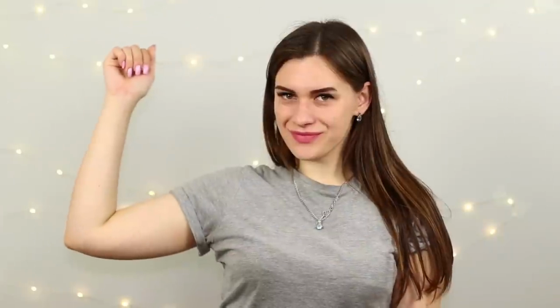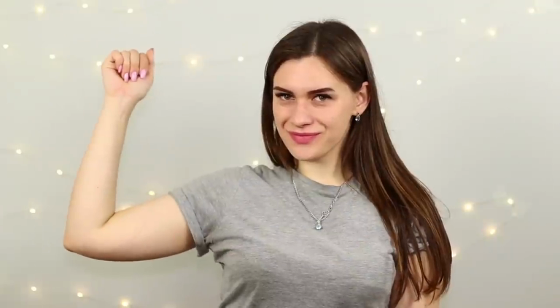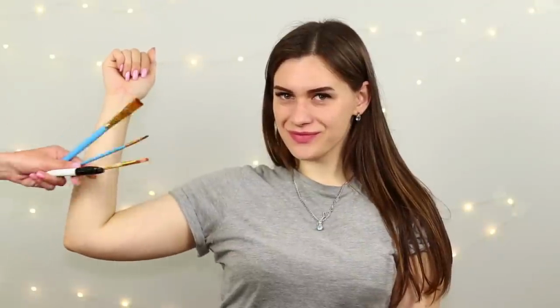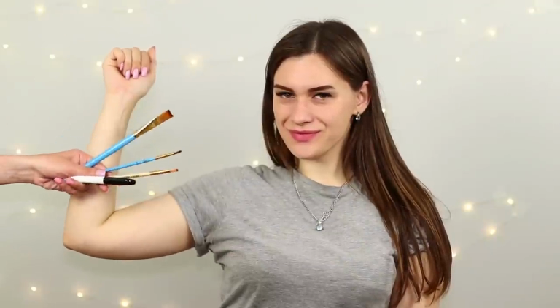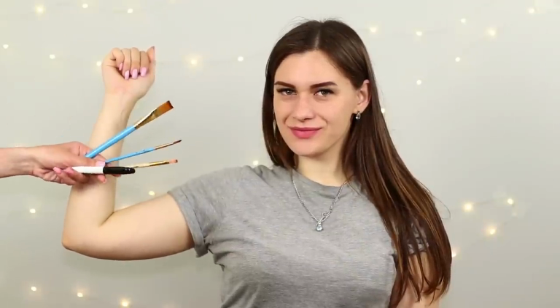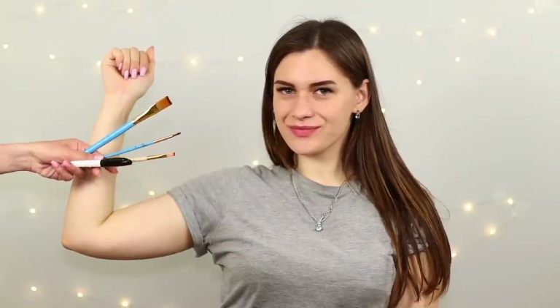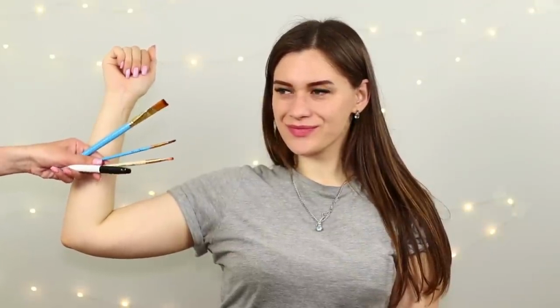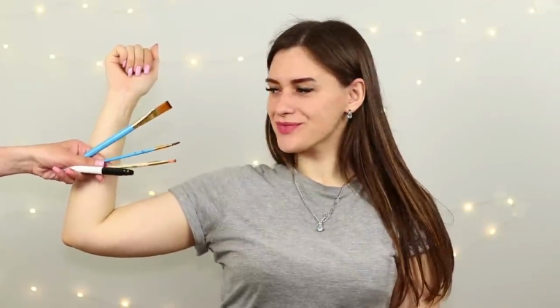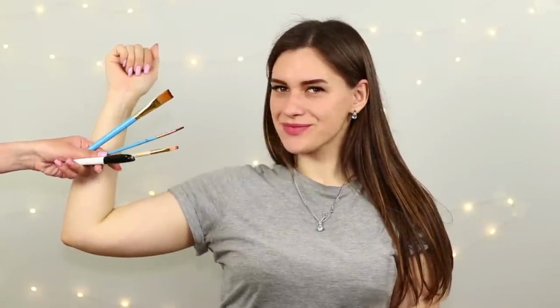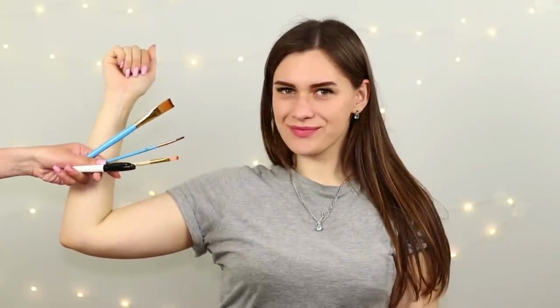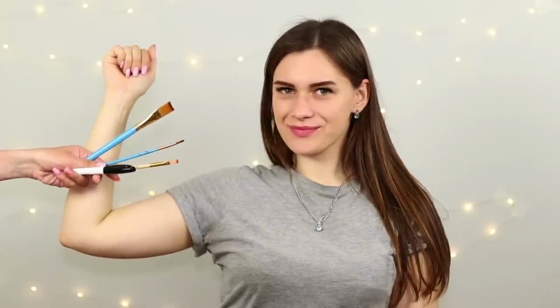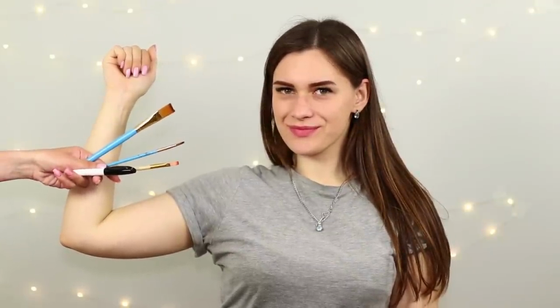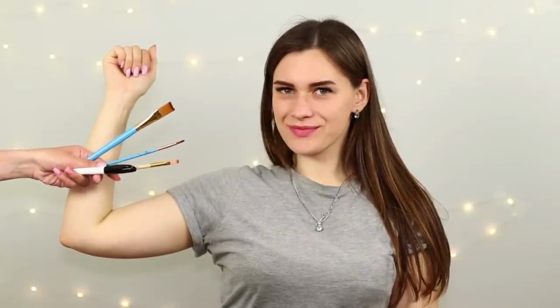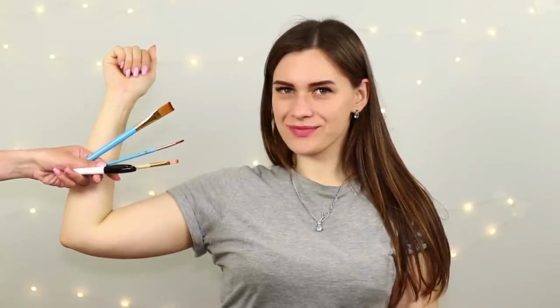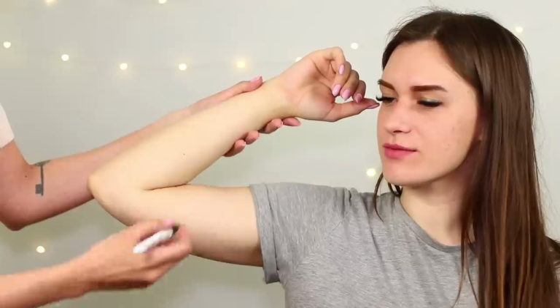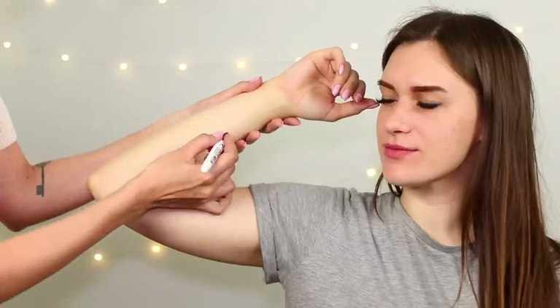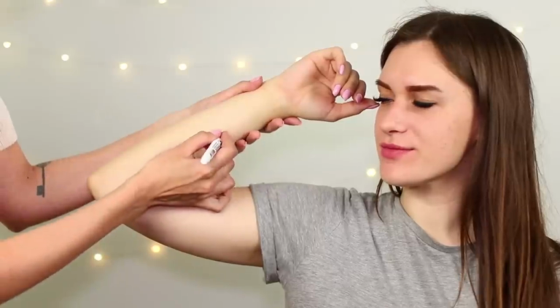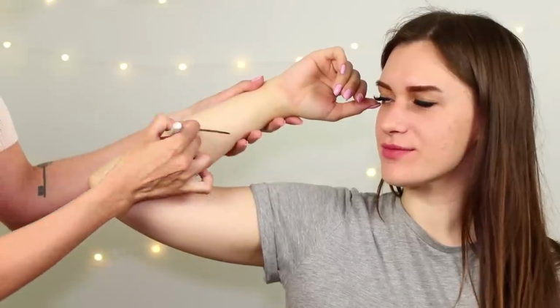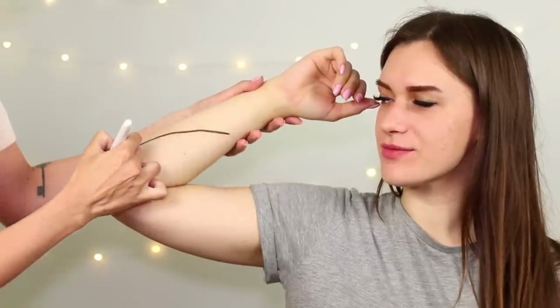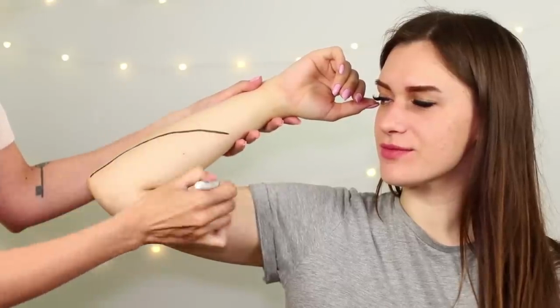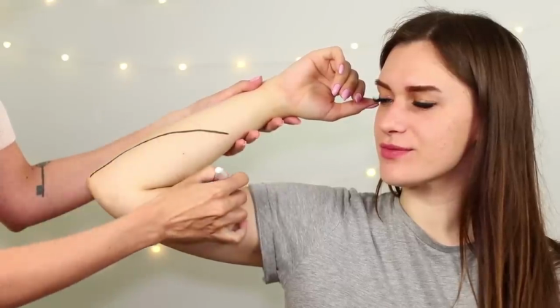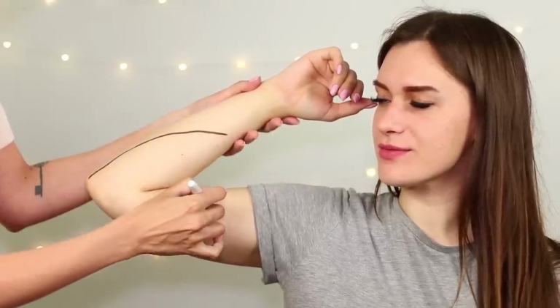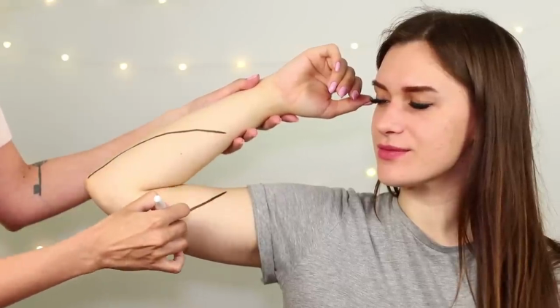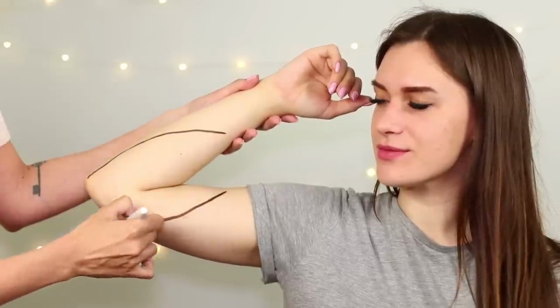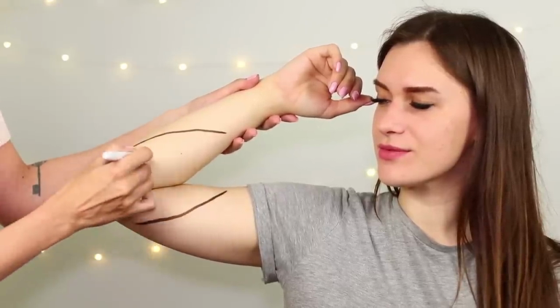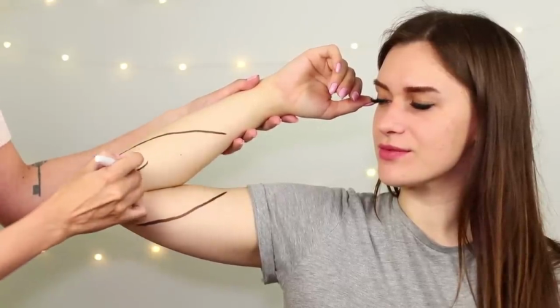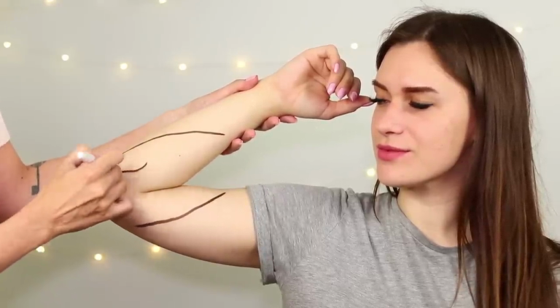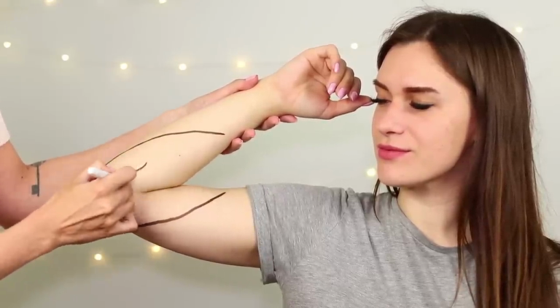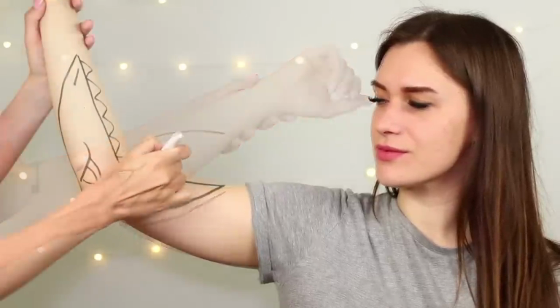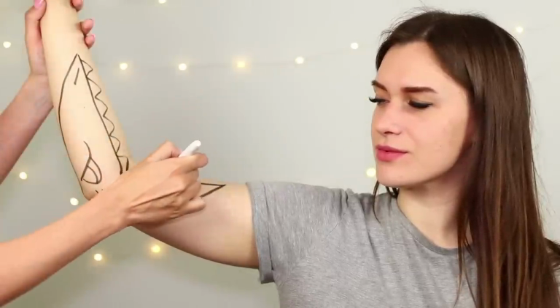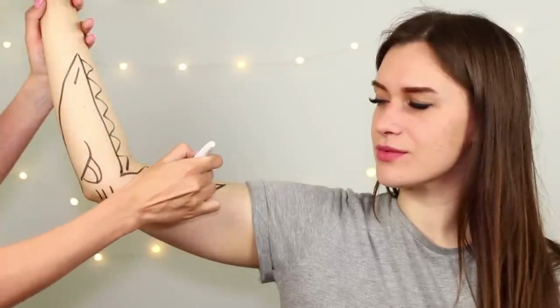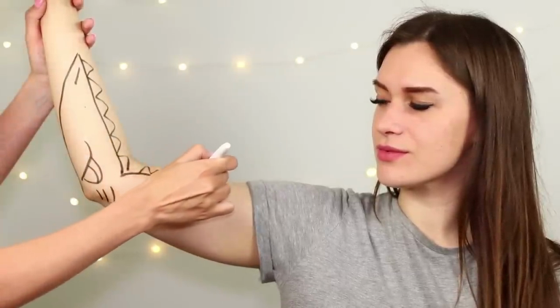For this idea, you need your elbow, a marker, and brushes with paints. Draw an outline with the marker — draw the eye, the gills, the mouth, and the teeth.